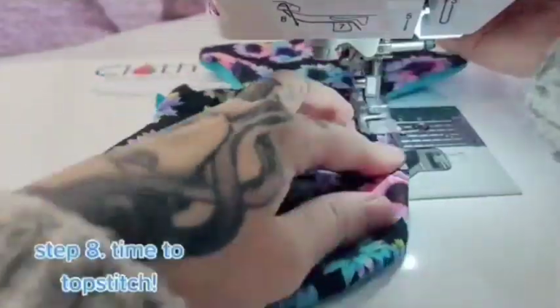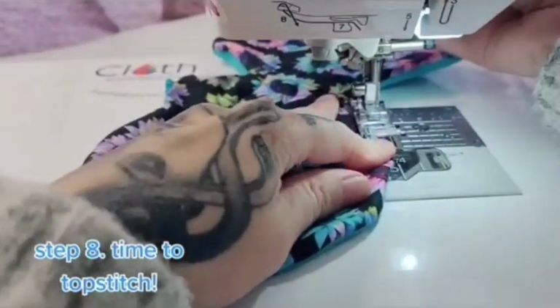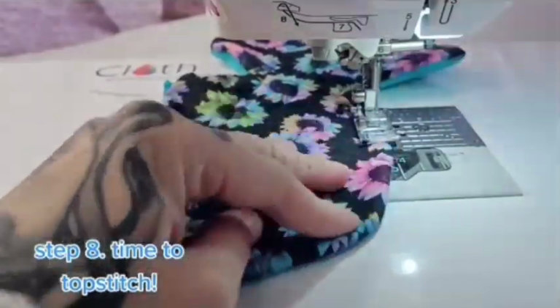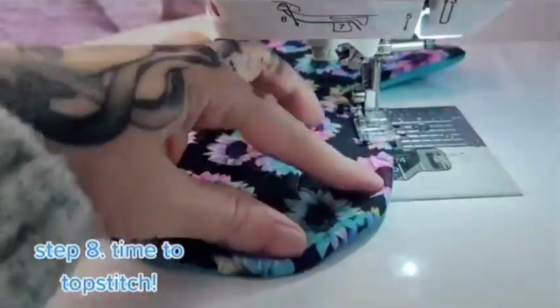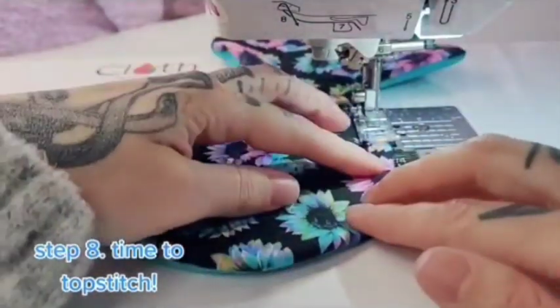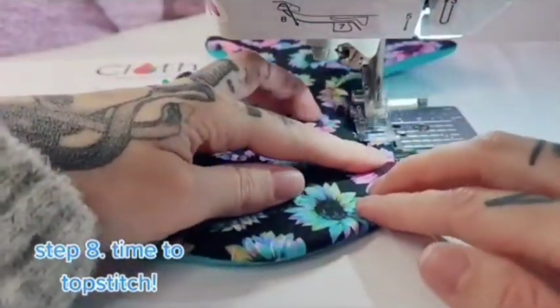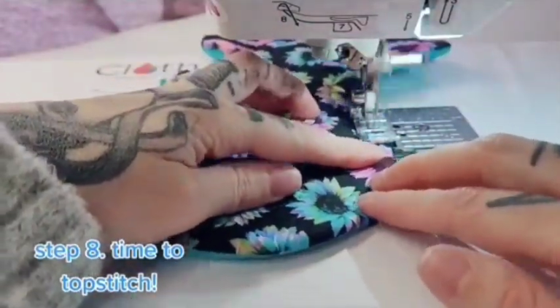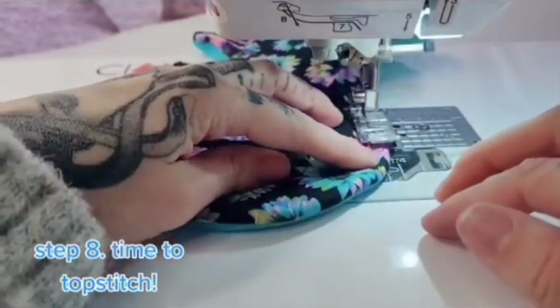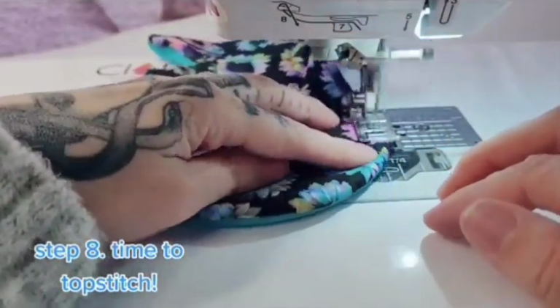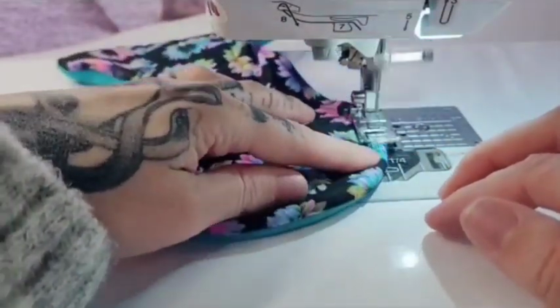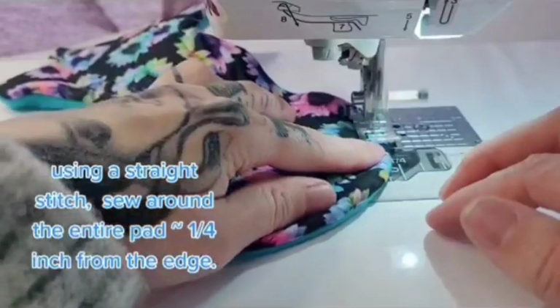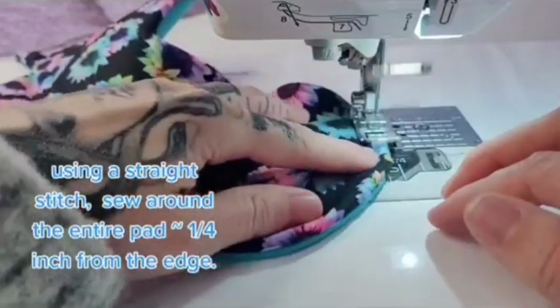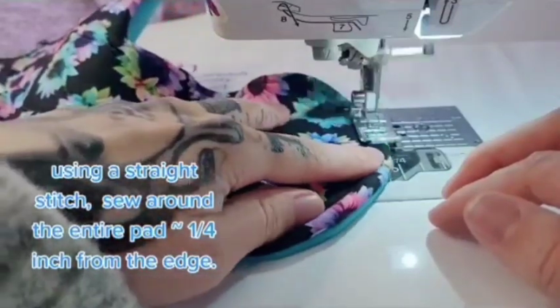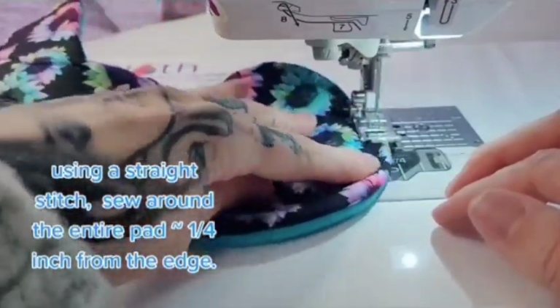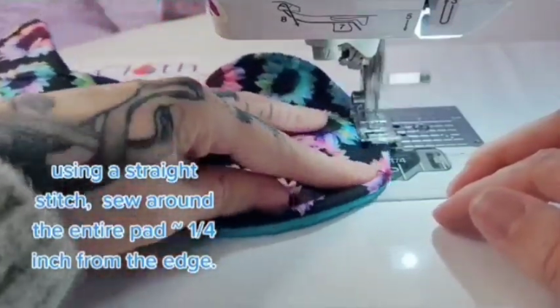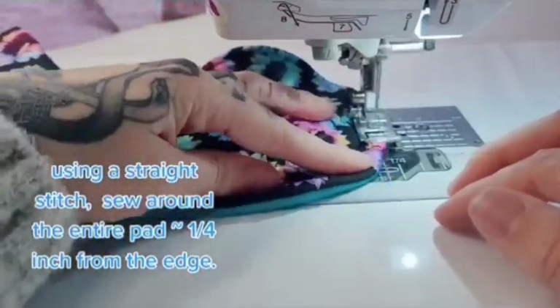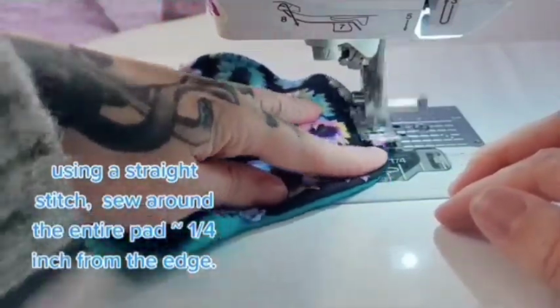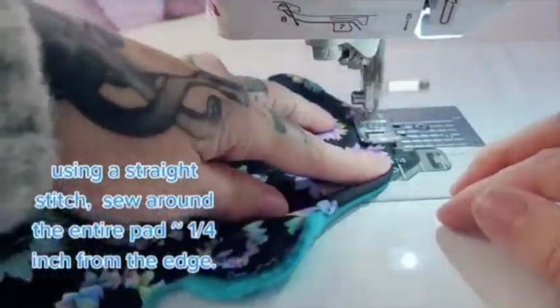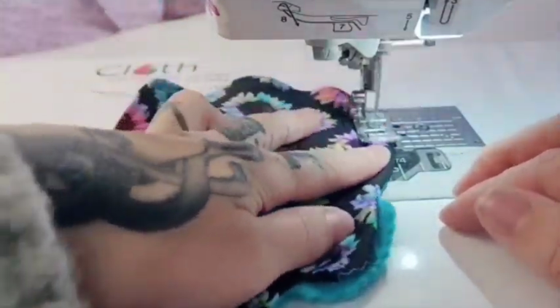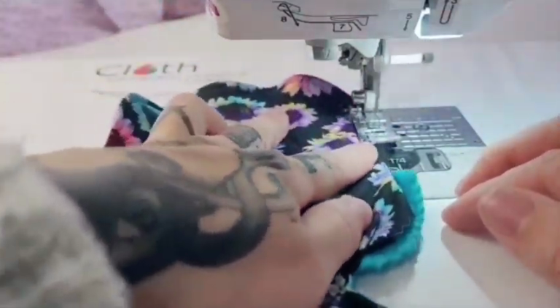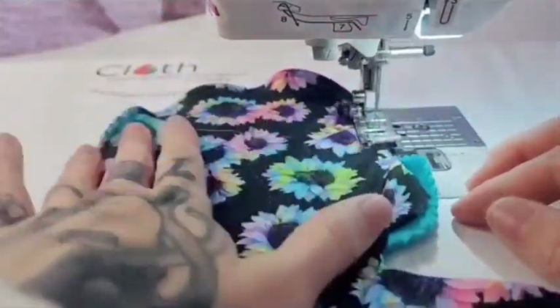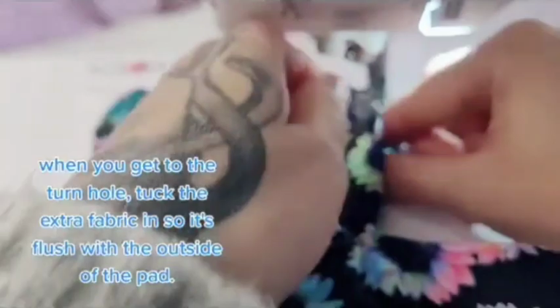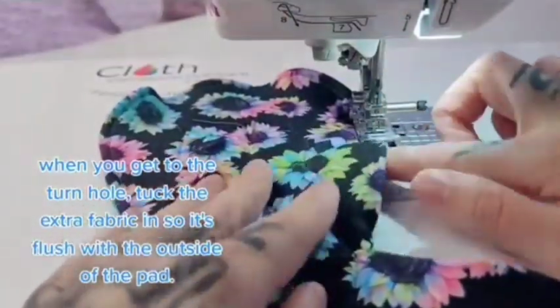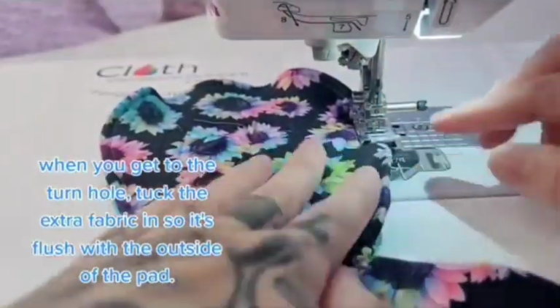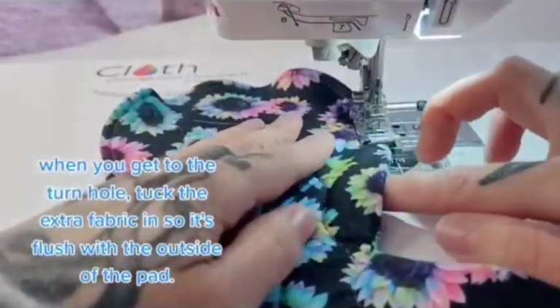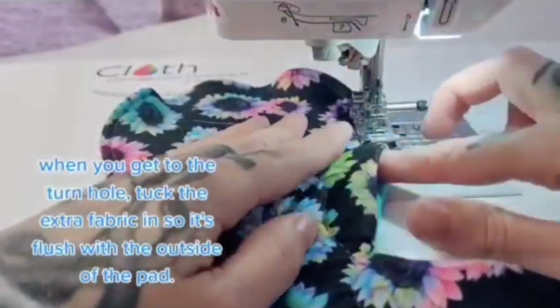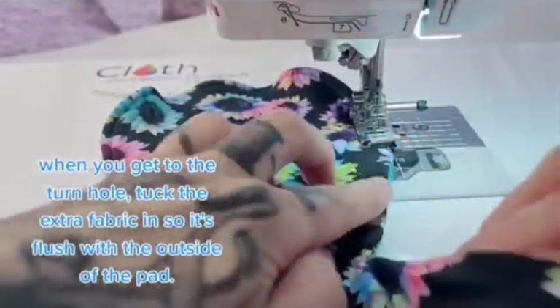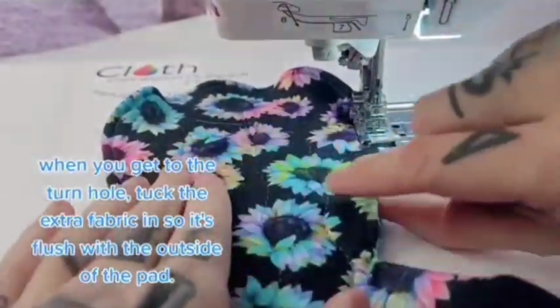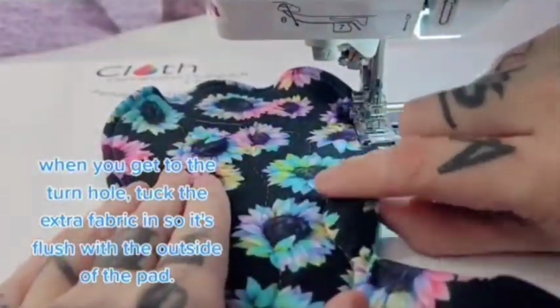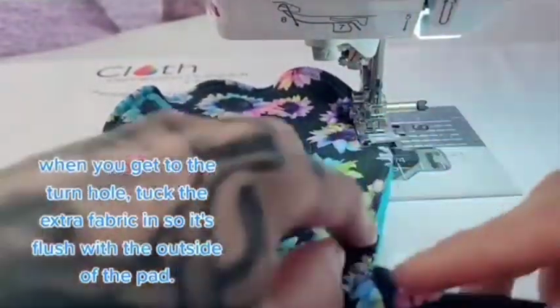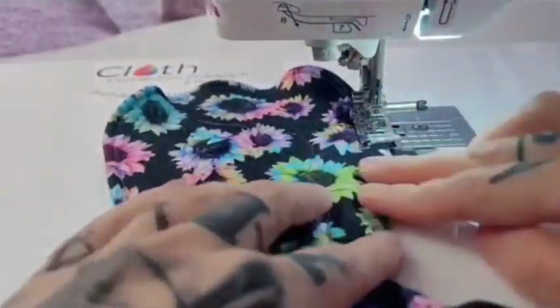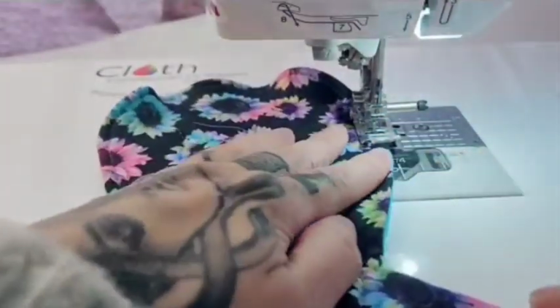Step 8. Time to topstitch. Using a straight stitch, sew around the entire pad approximately one quarter inch from the edge. When you get to the turn hole, tuck the extra fabric in so it's flush with the outside of the pad.